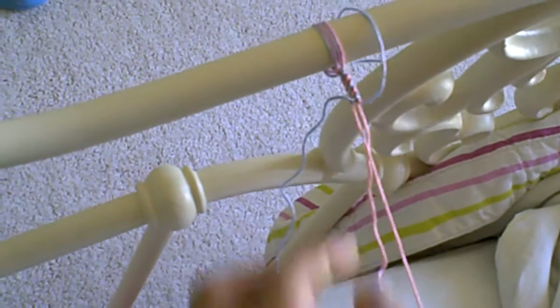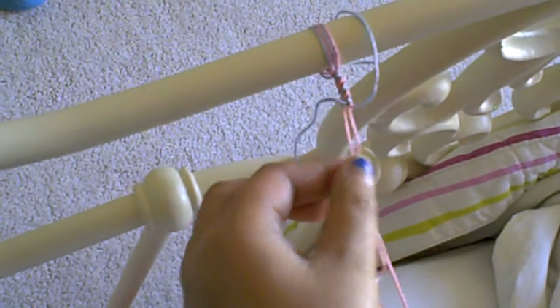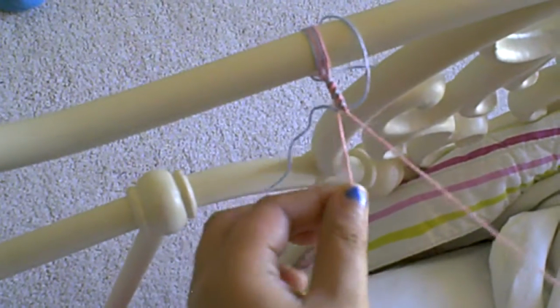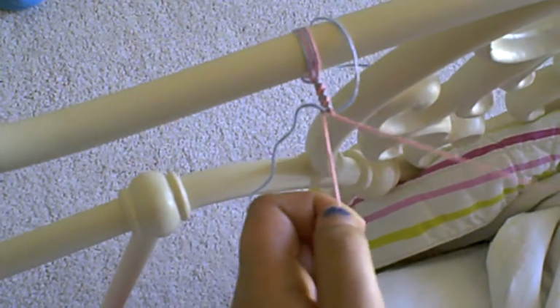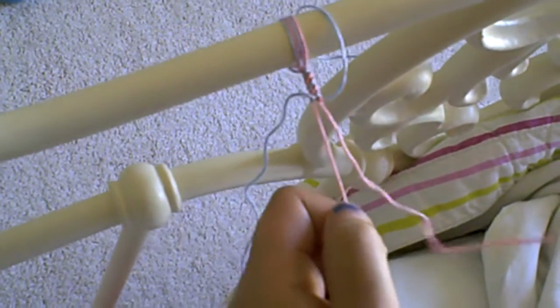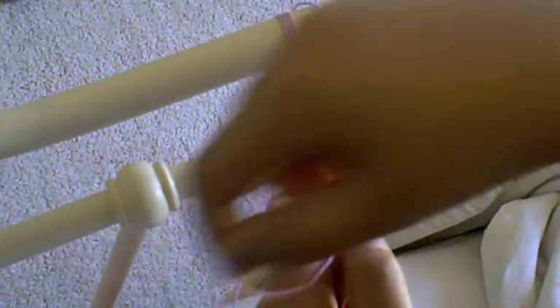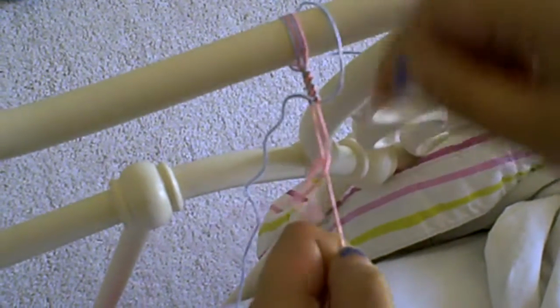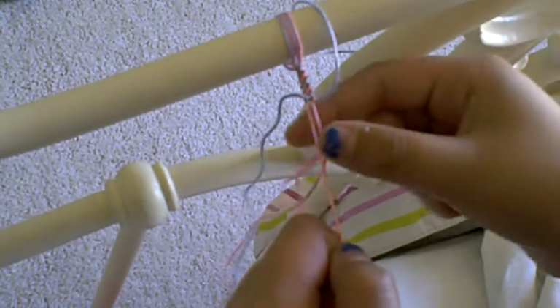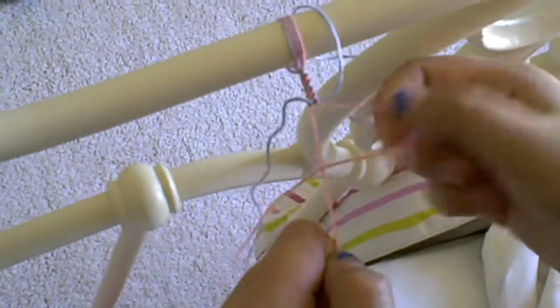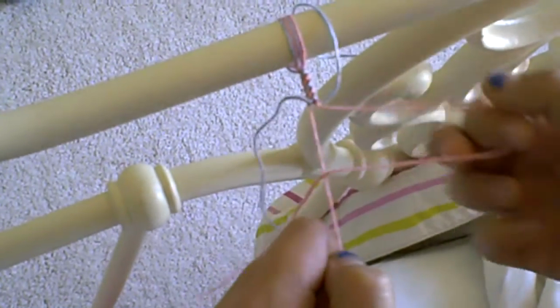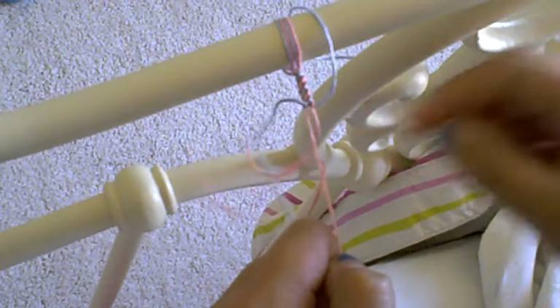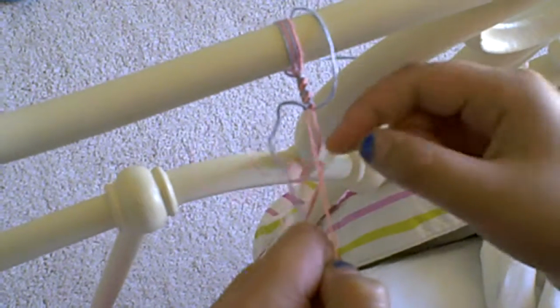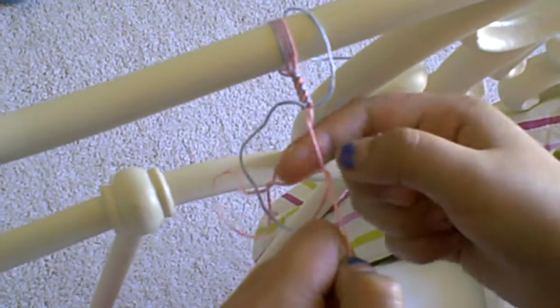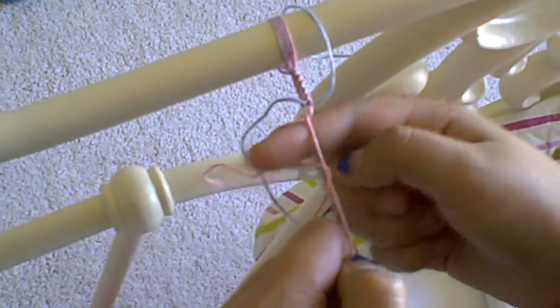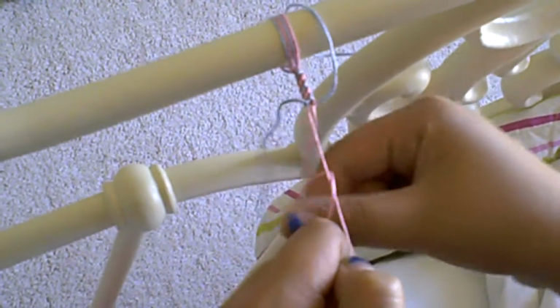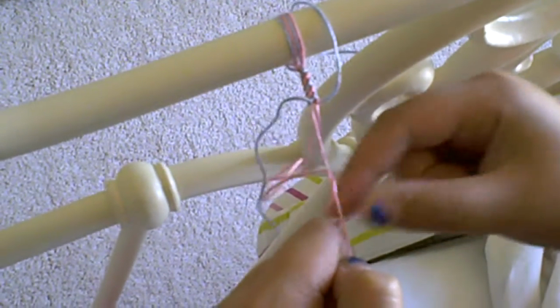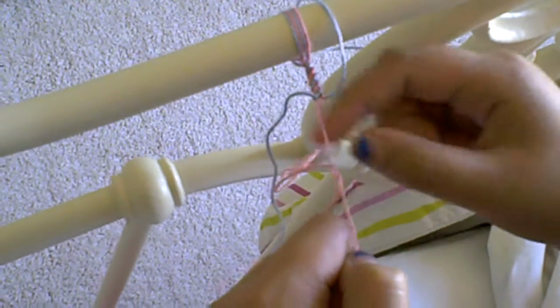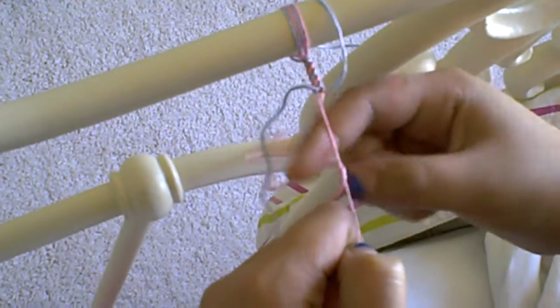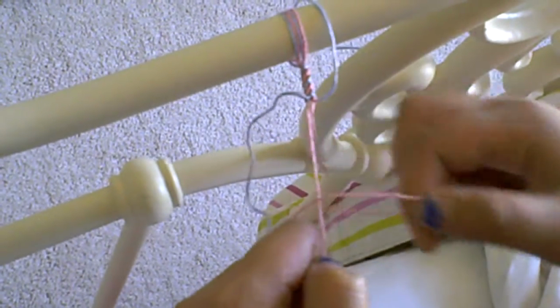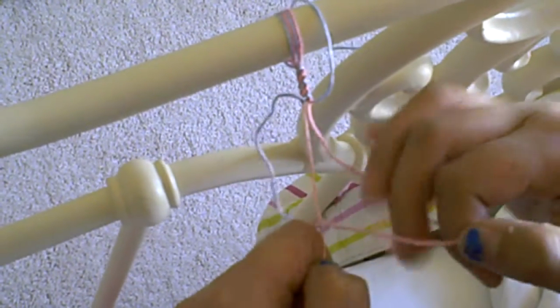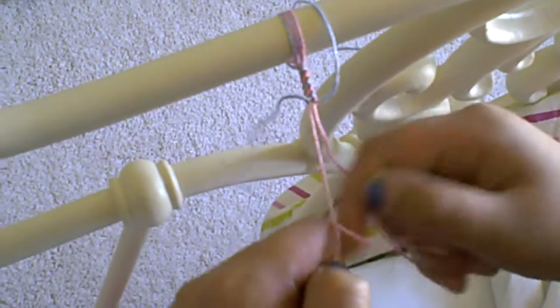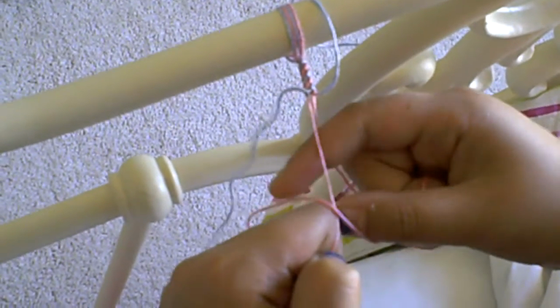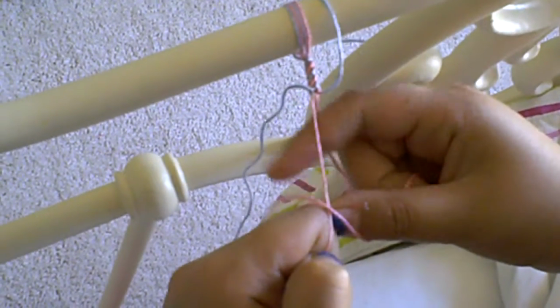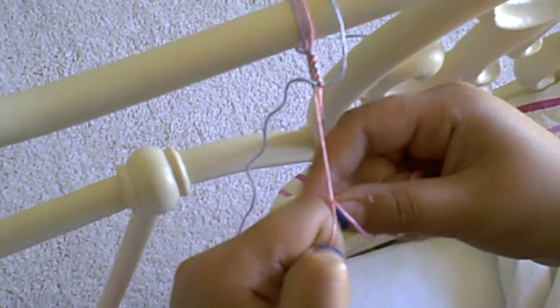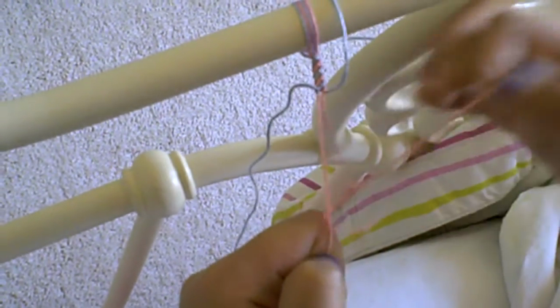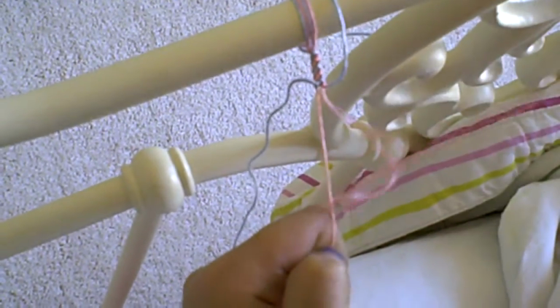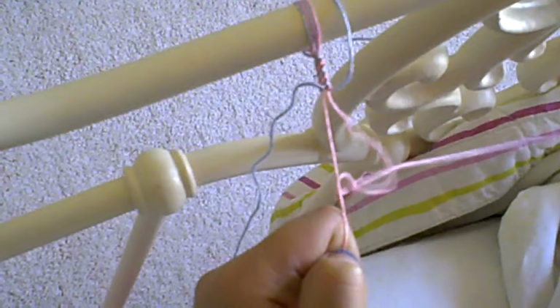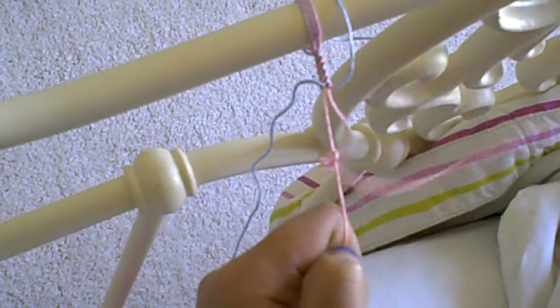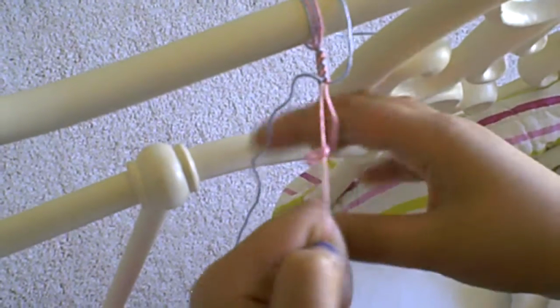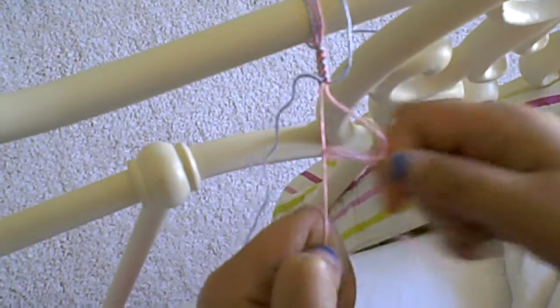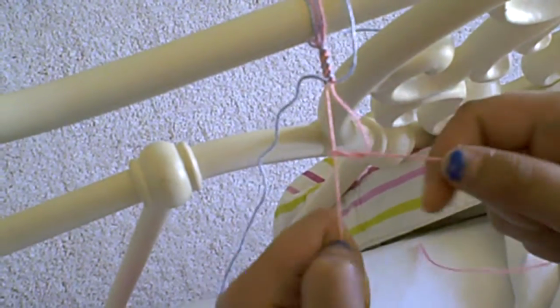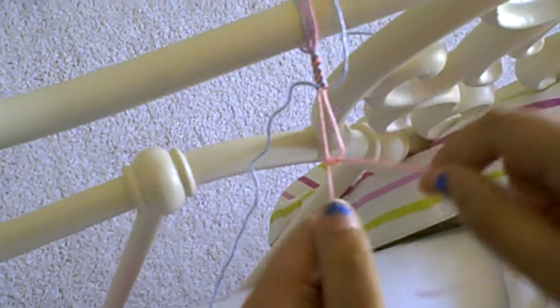Now we're using pink again — they can get sort of twirled and makes them all twirly, so it's not really that convenient.